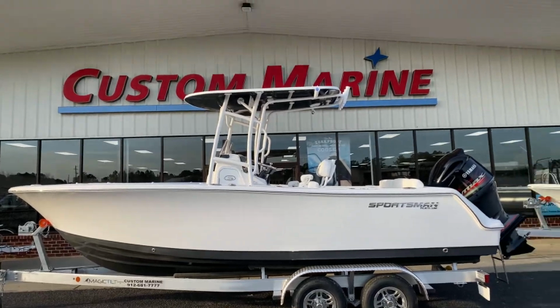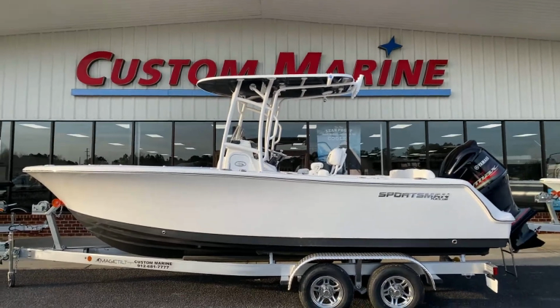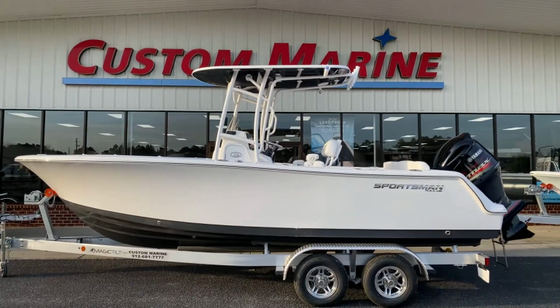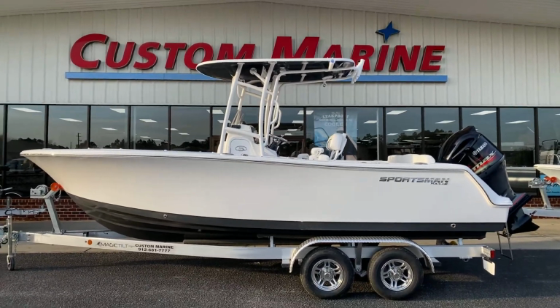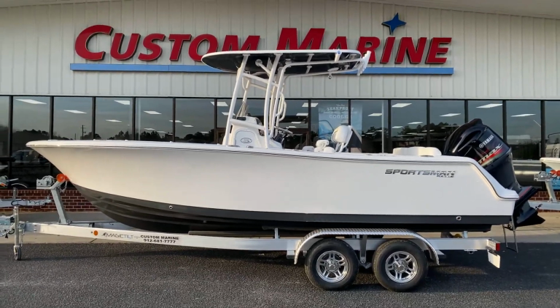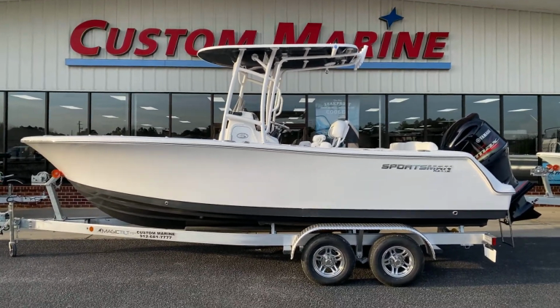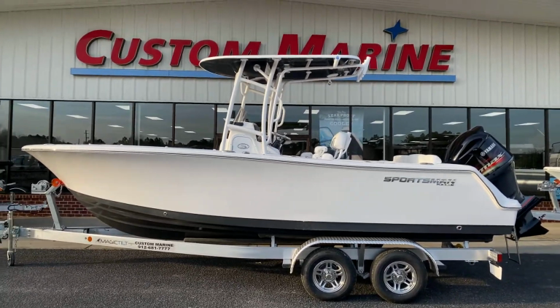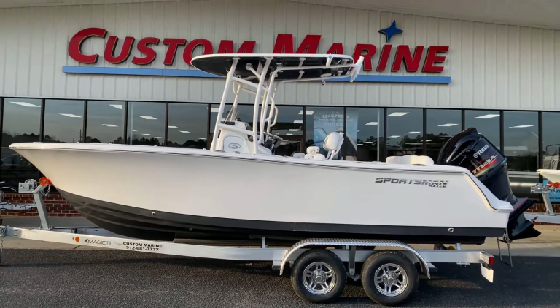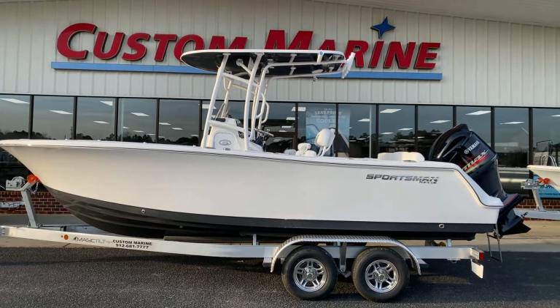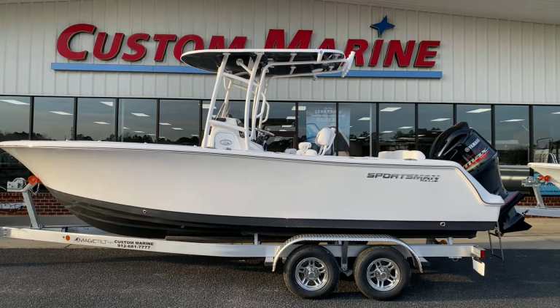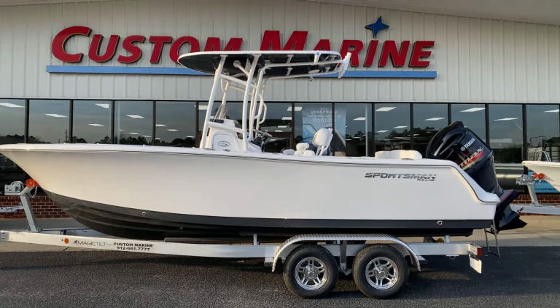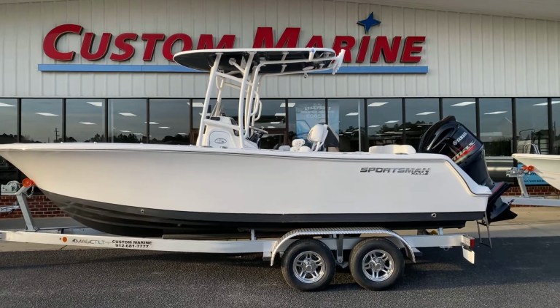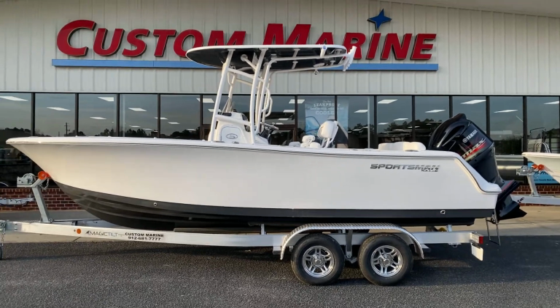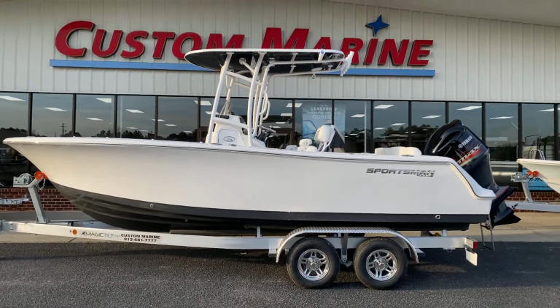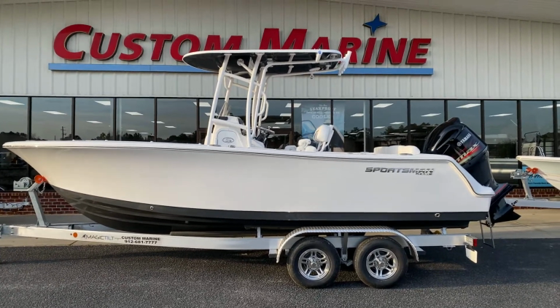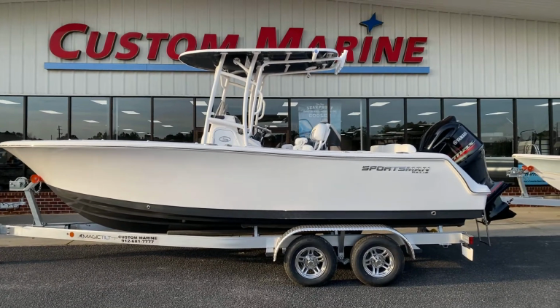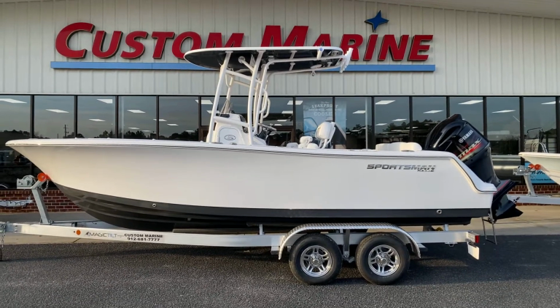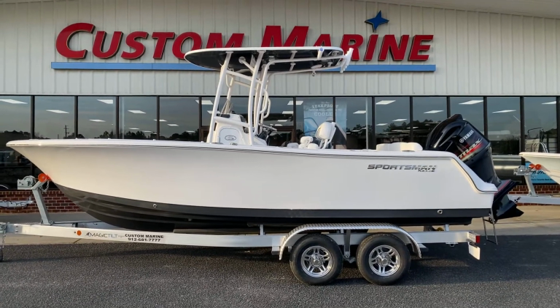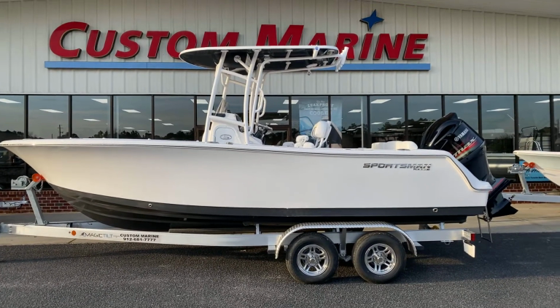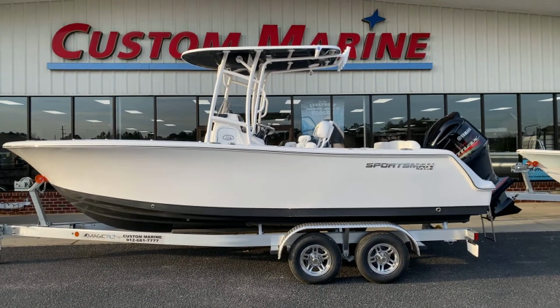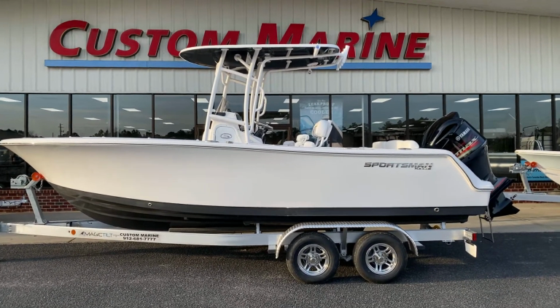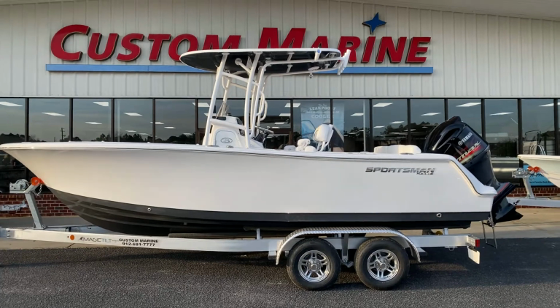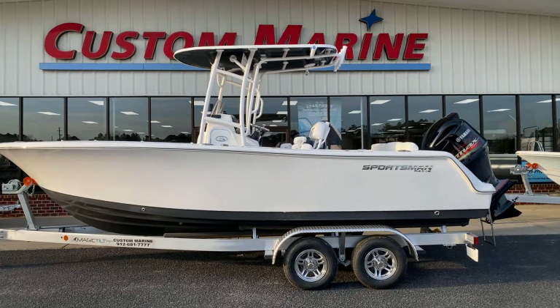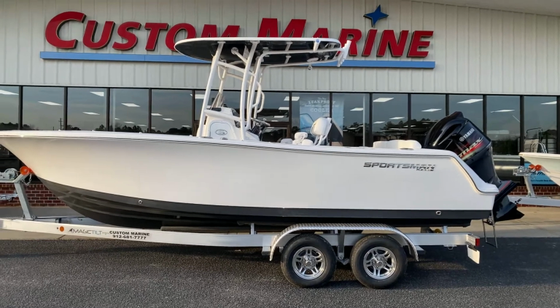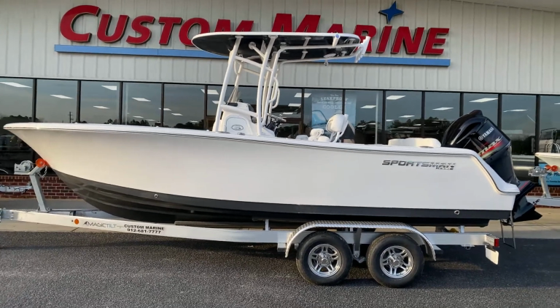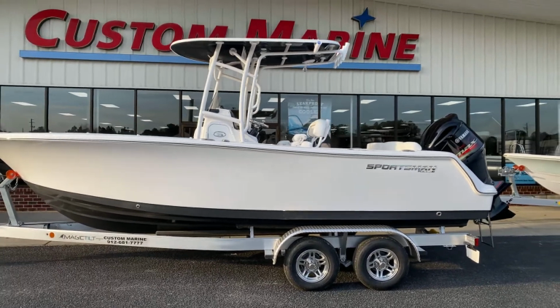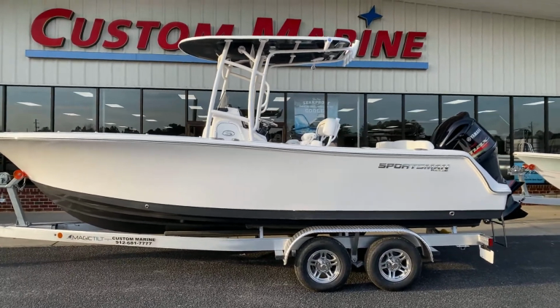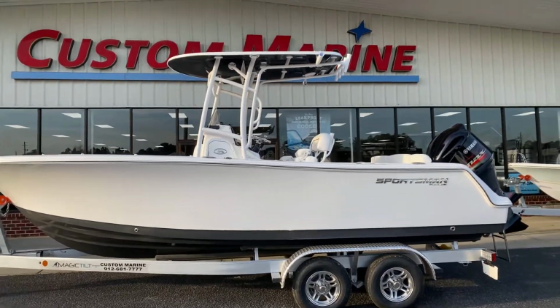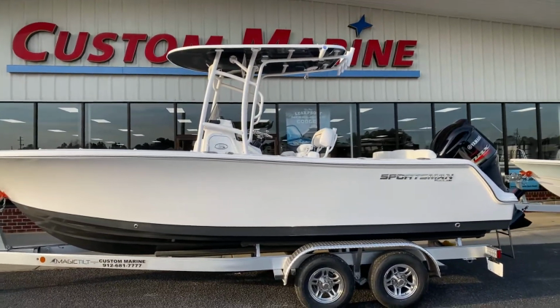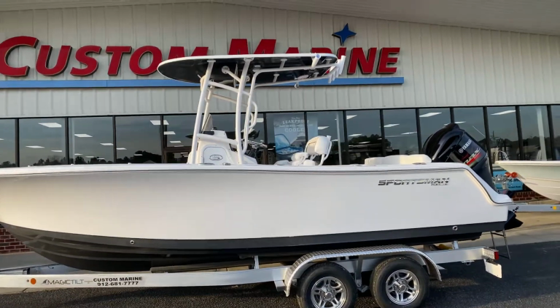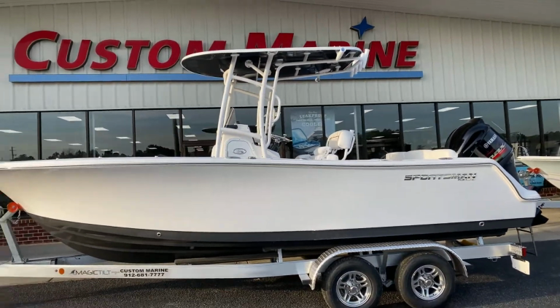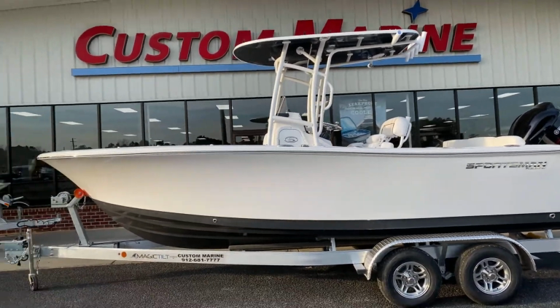Hey guys, Custom Marine here on January 20th, 2021, bringing you a review of SH228 2021 Sportsman 231 Heritage Platinum.